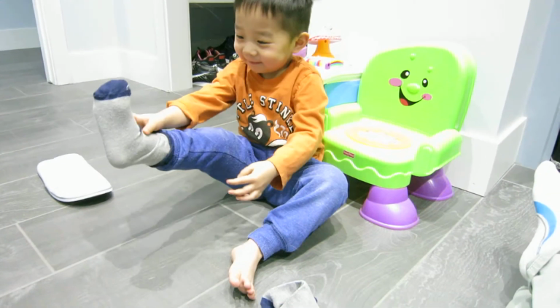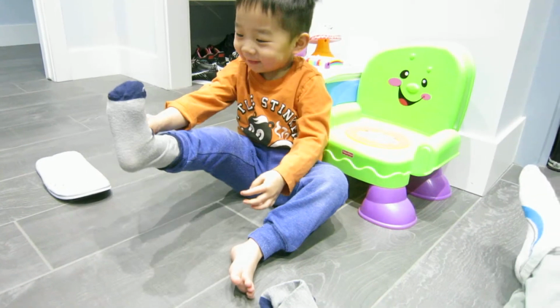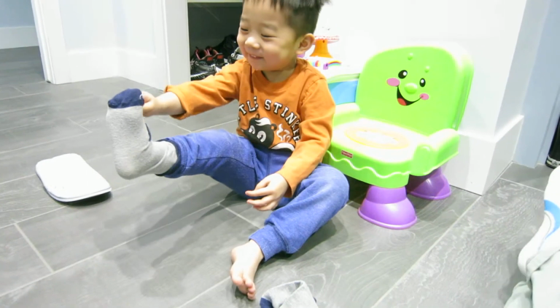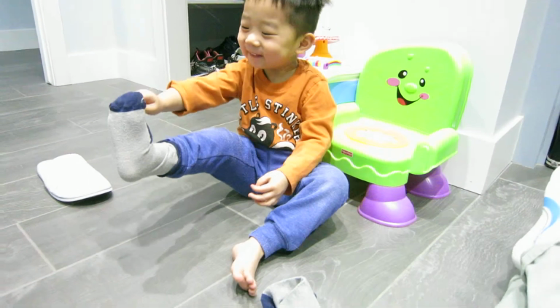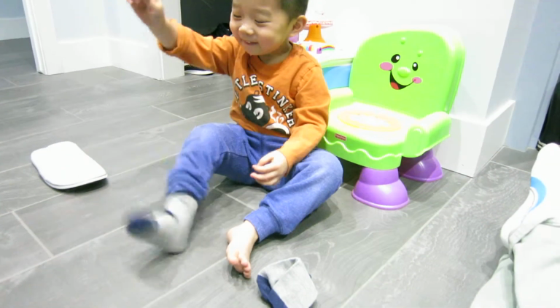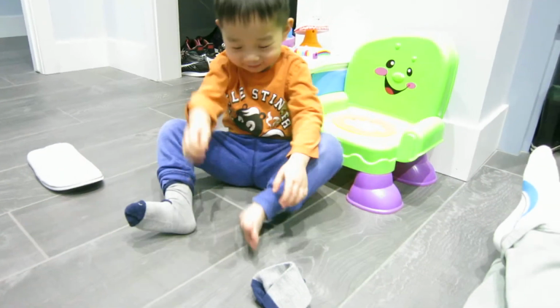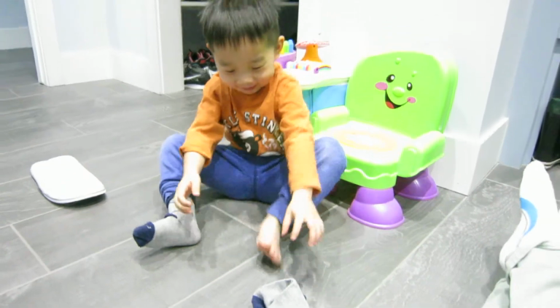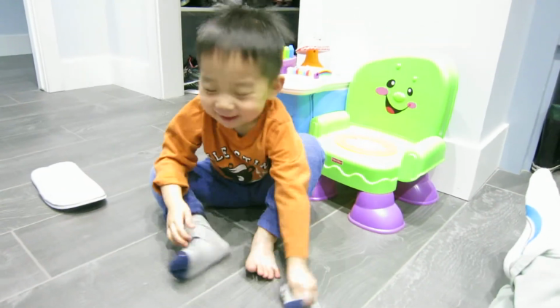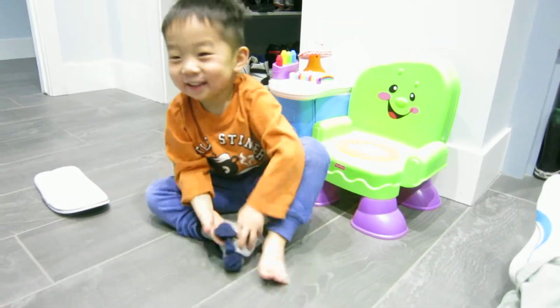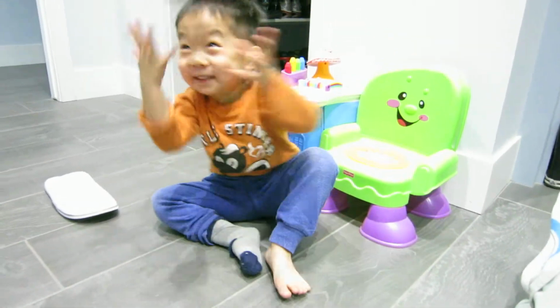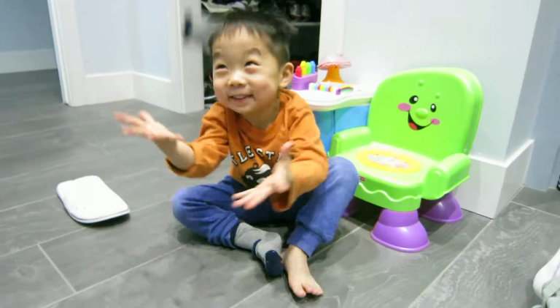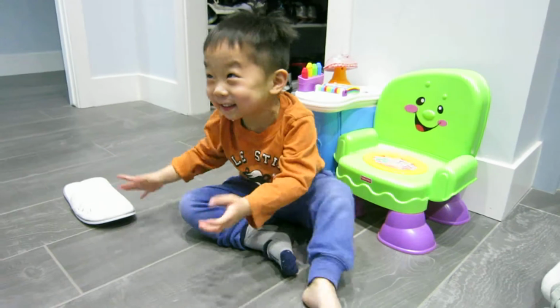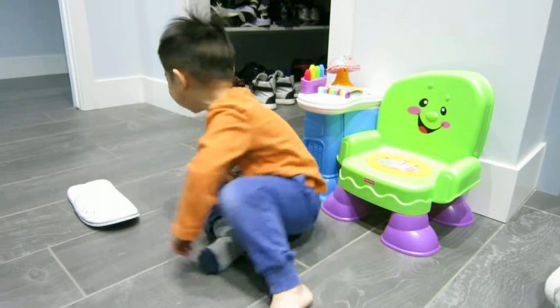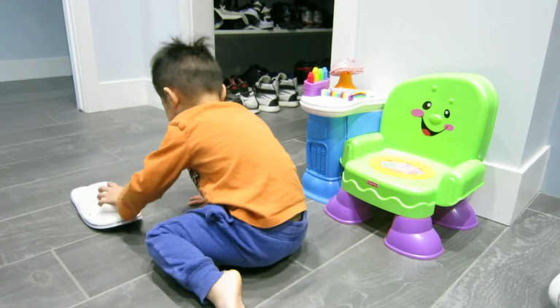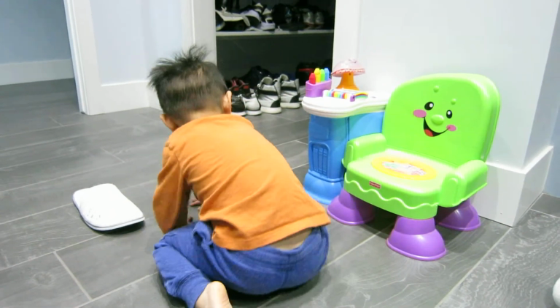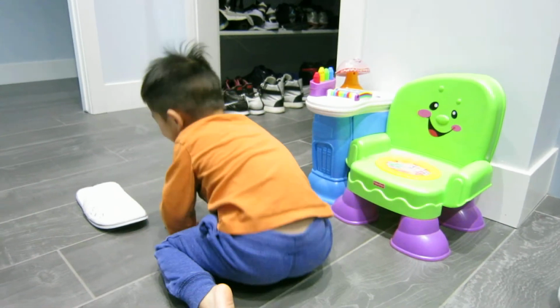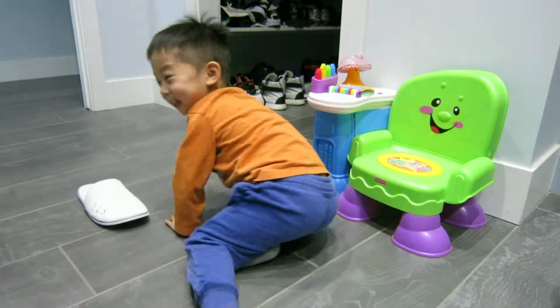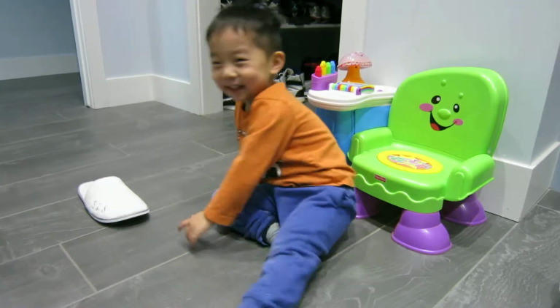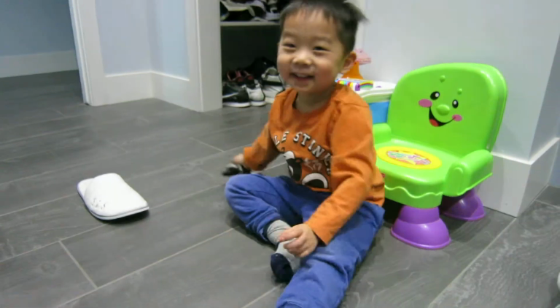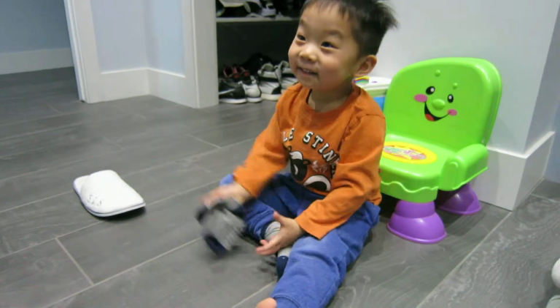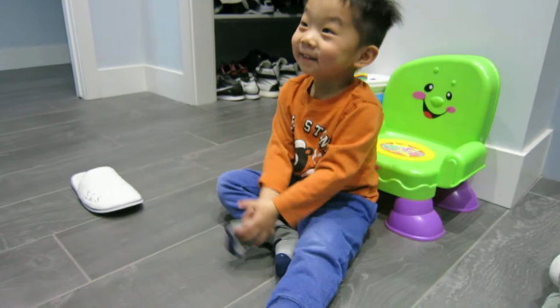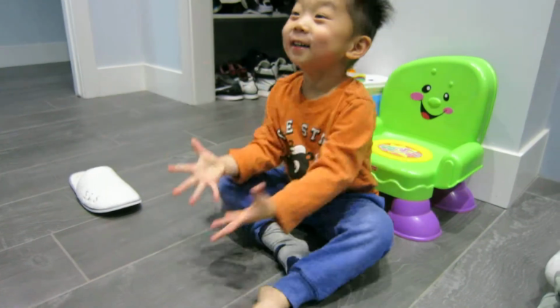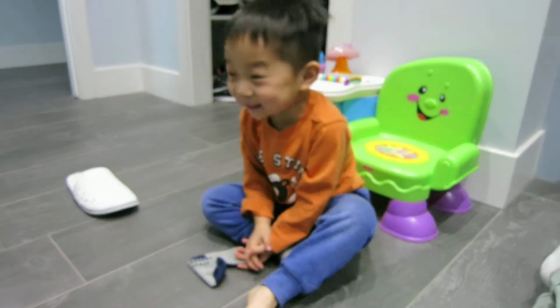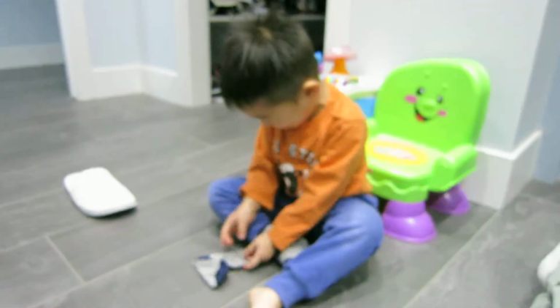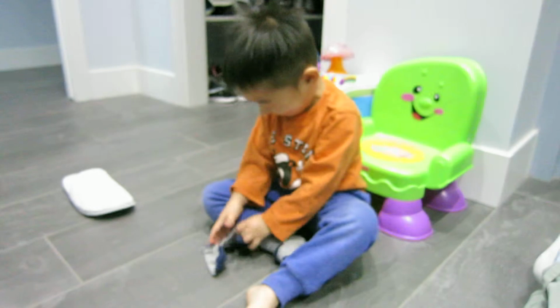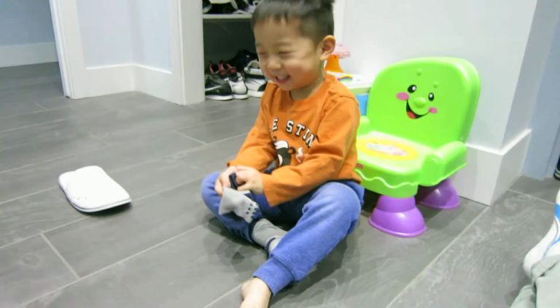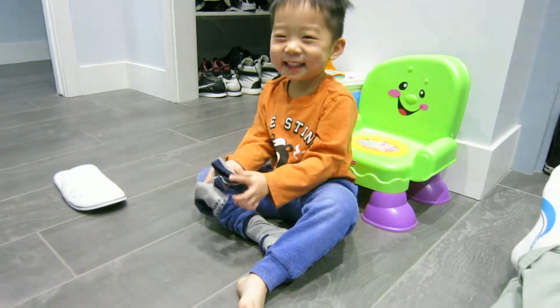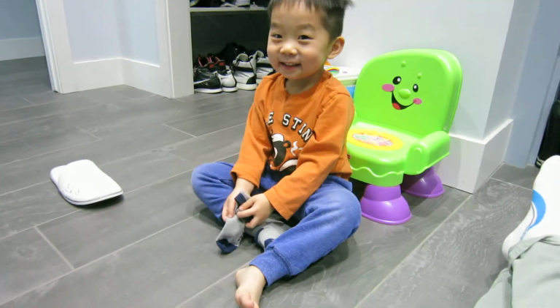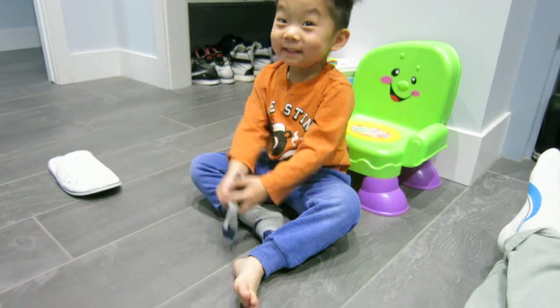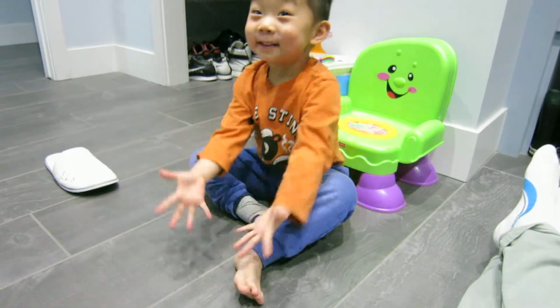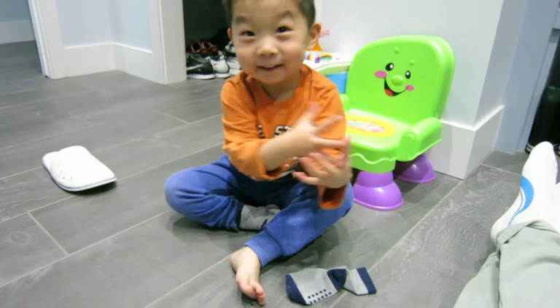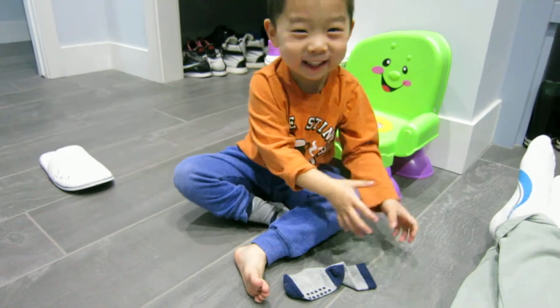Oh, good job. Okay, go to the other sock now. Woo, turn your hand.